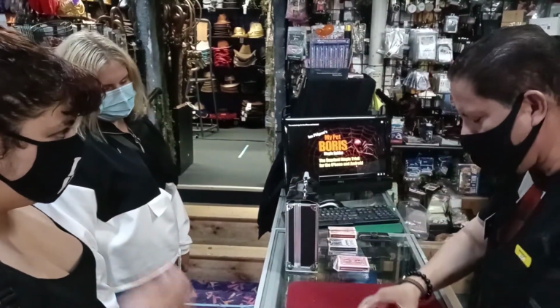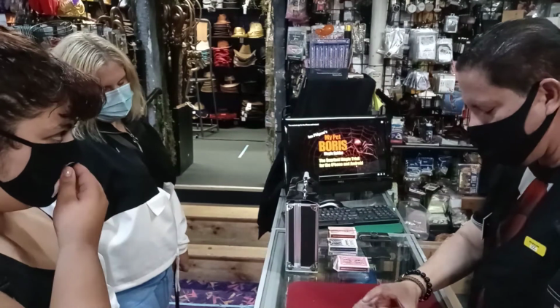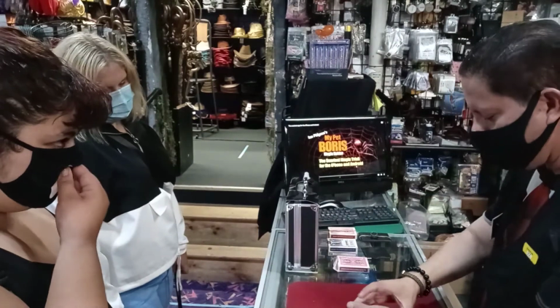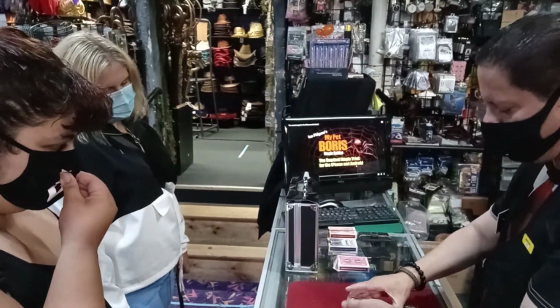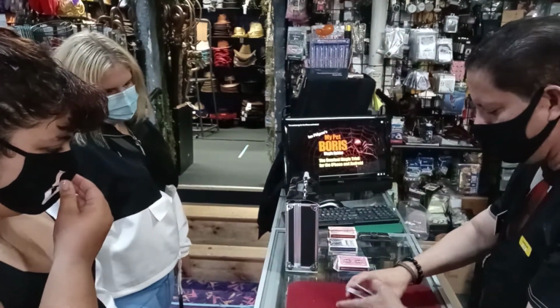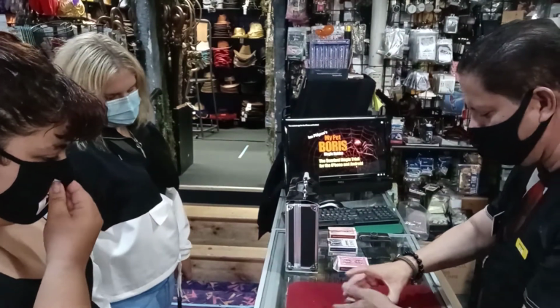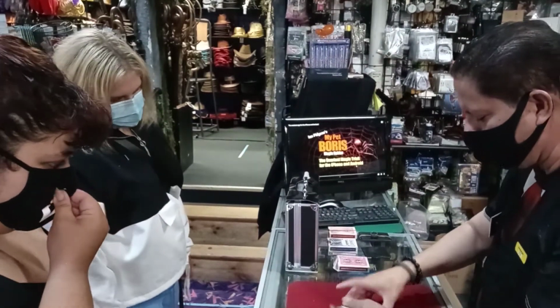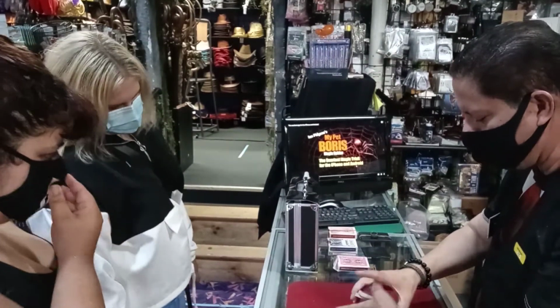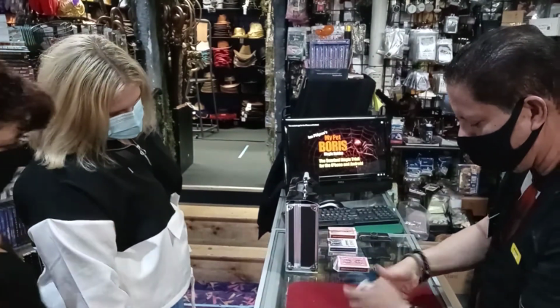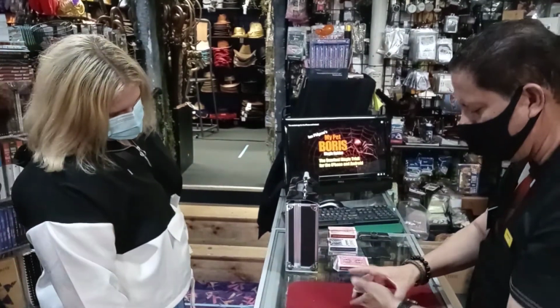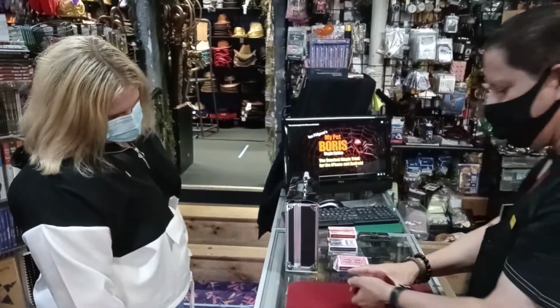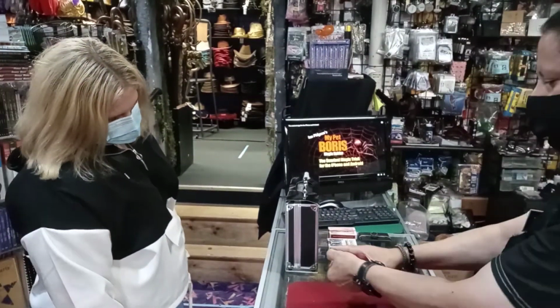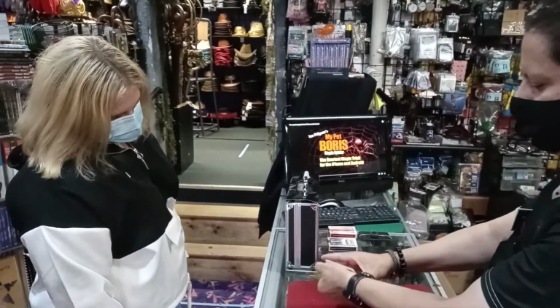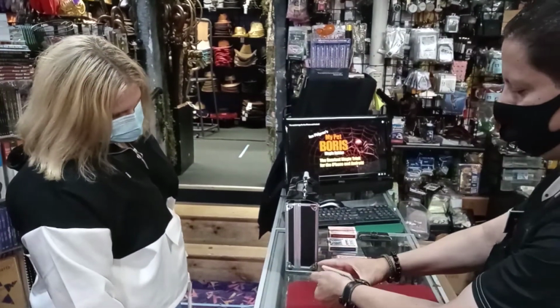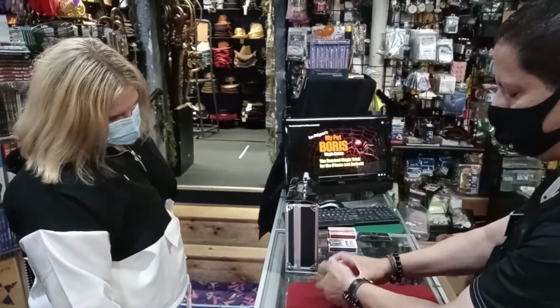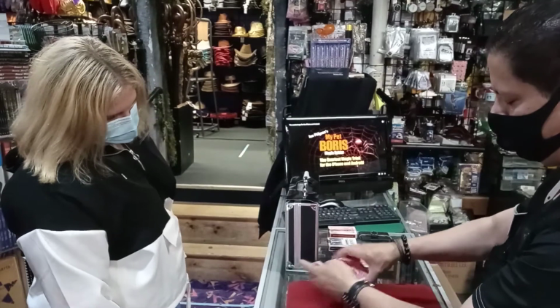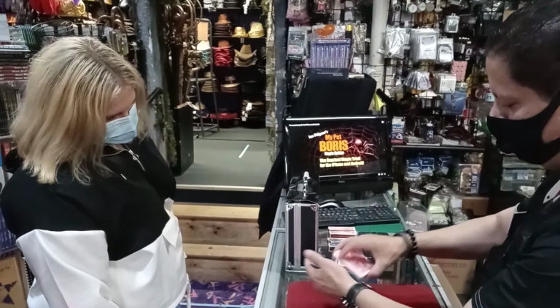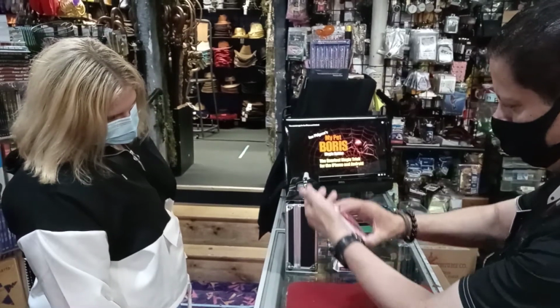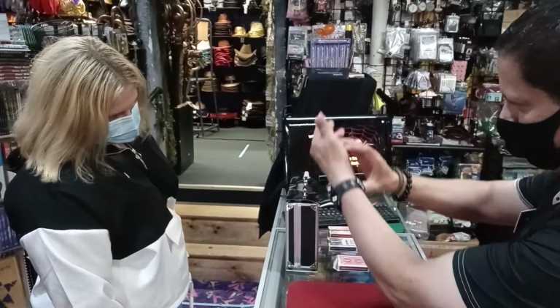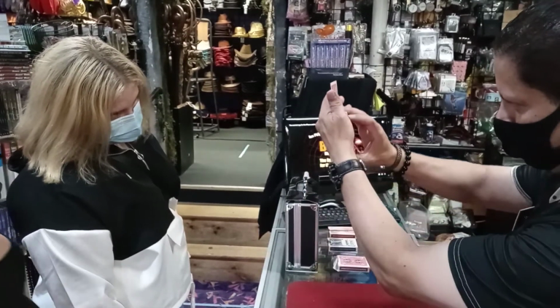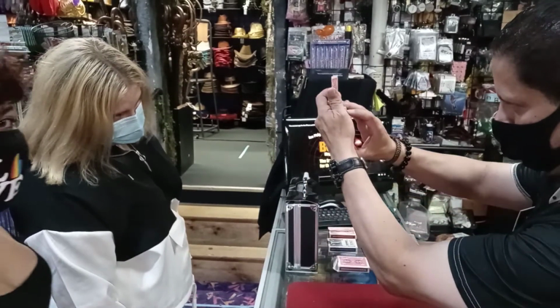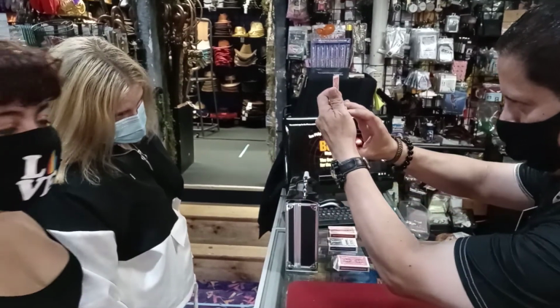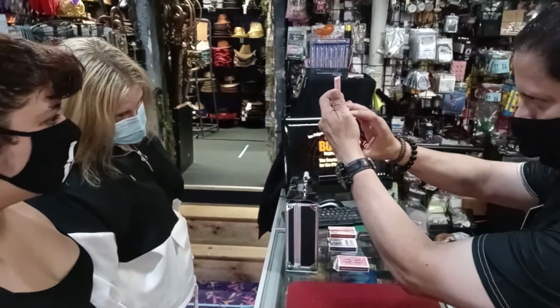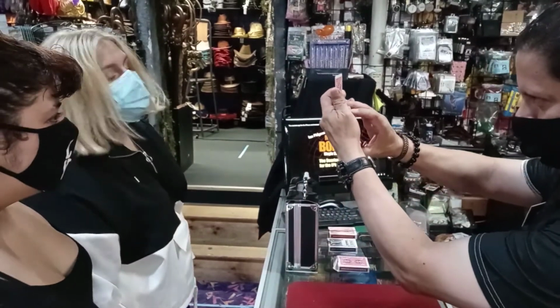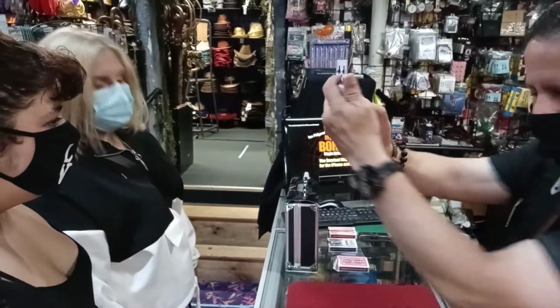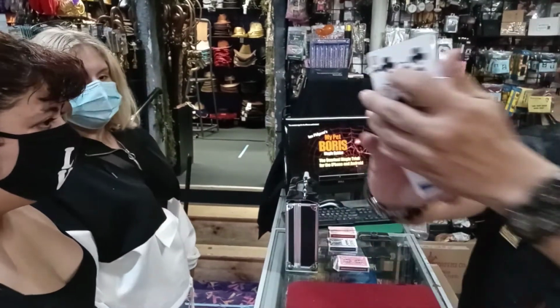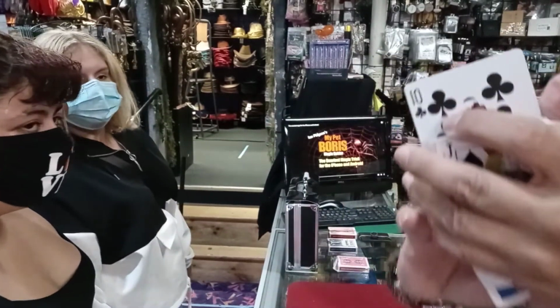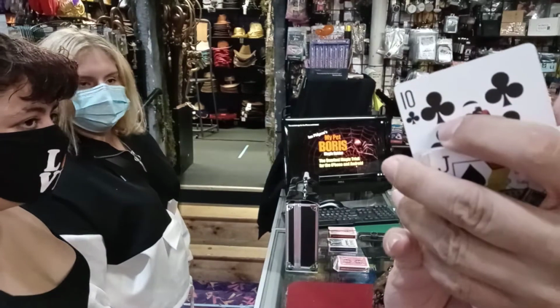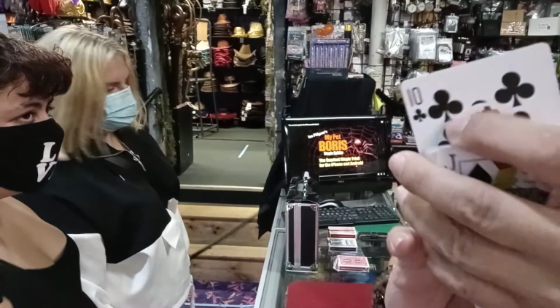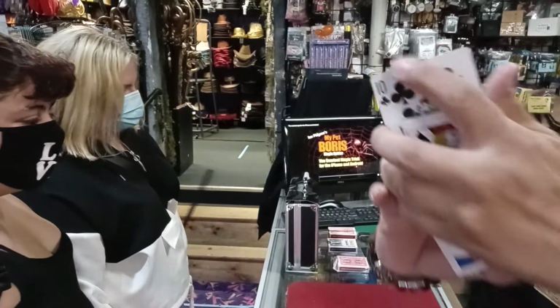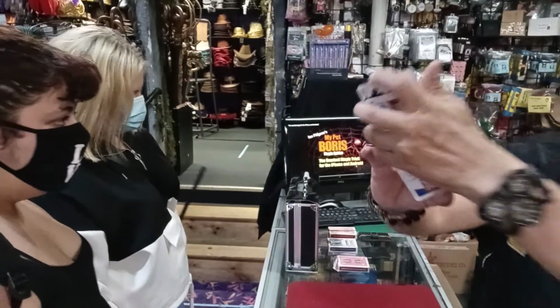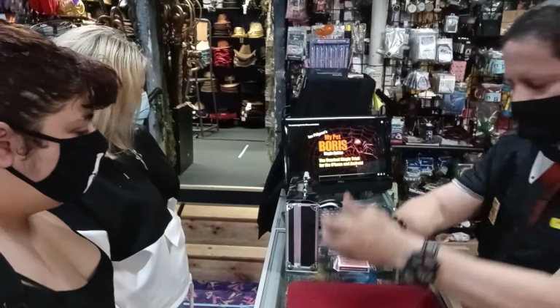Now, do me fair. You're going to take your card too. Let's do it like this. And you're going to say stop. Stop. Do me fair. Take a peek at that card. You got it? Okay? I'm going to show it to the camera, just in case.